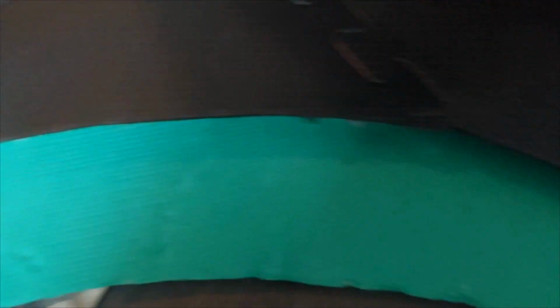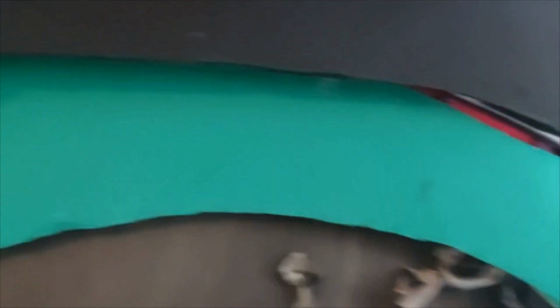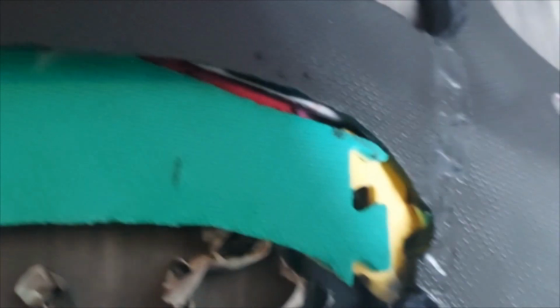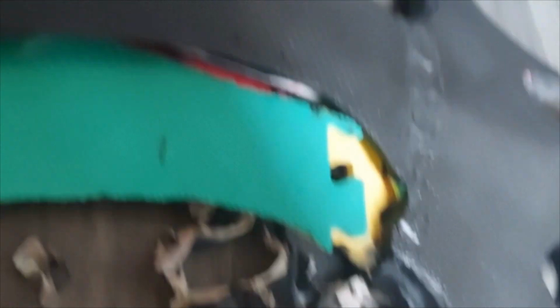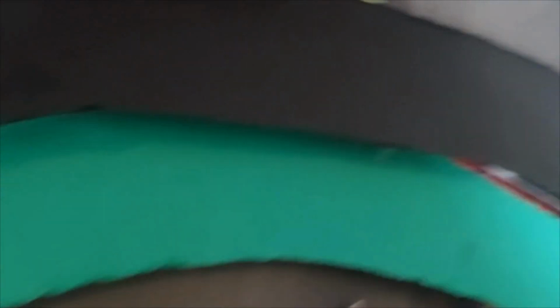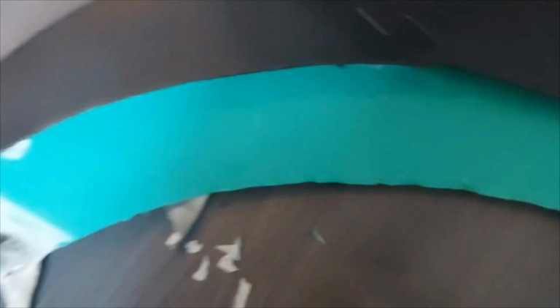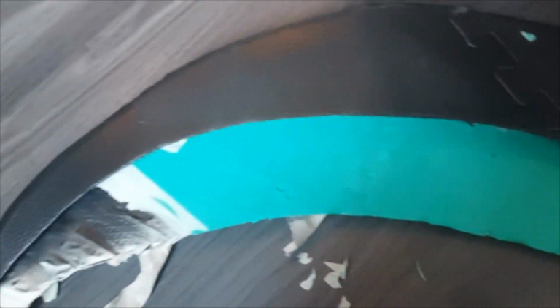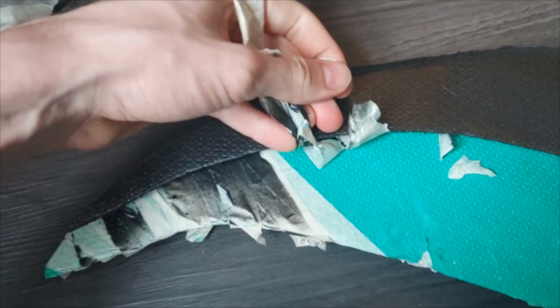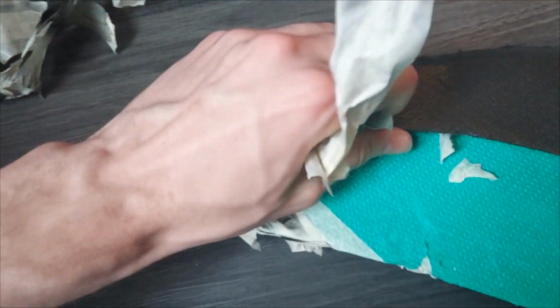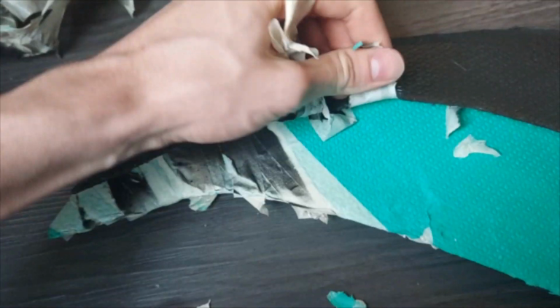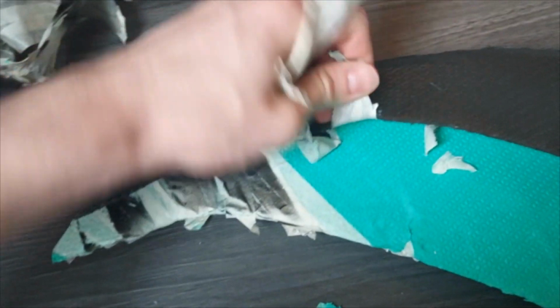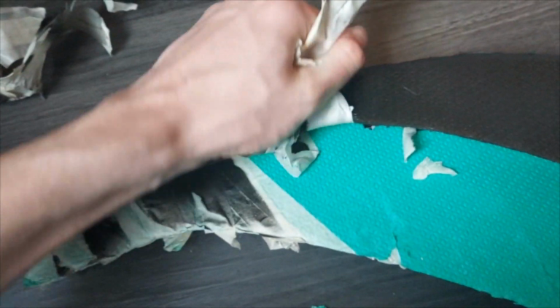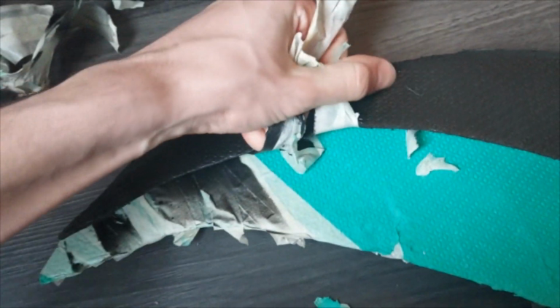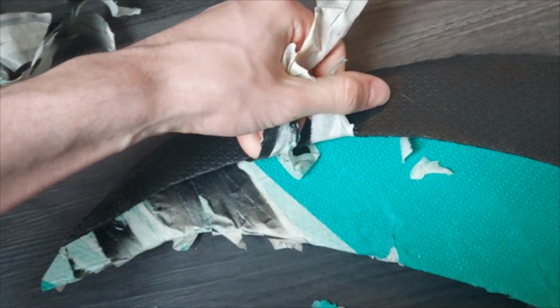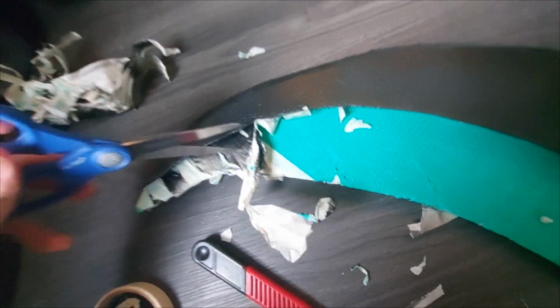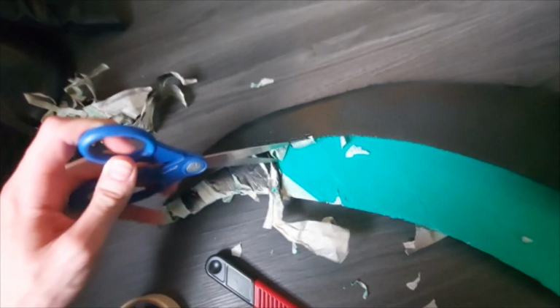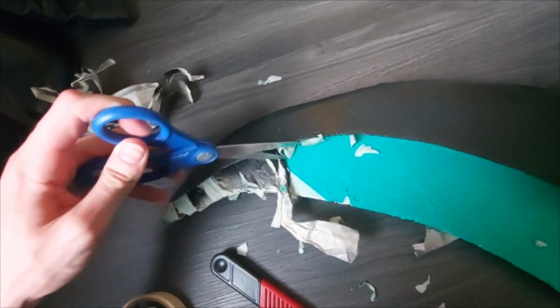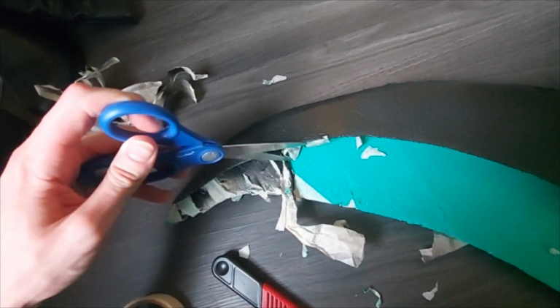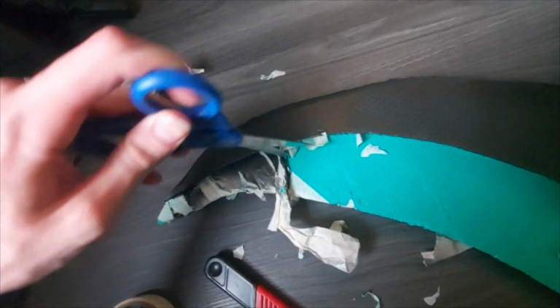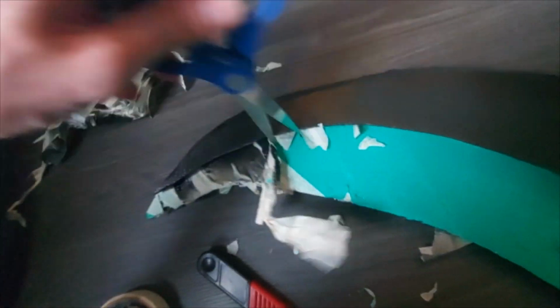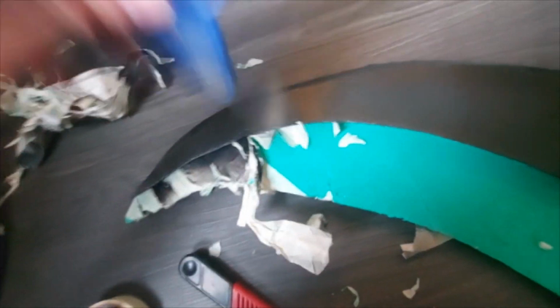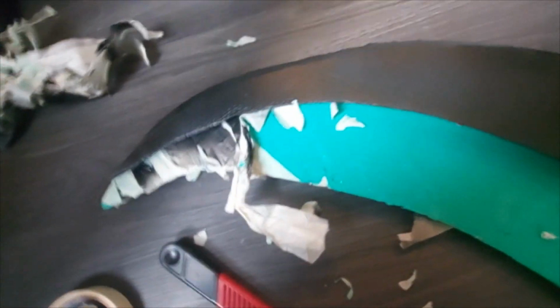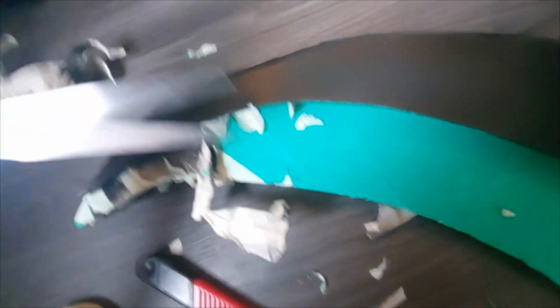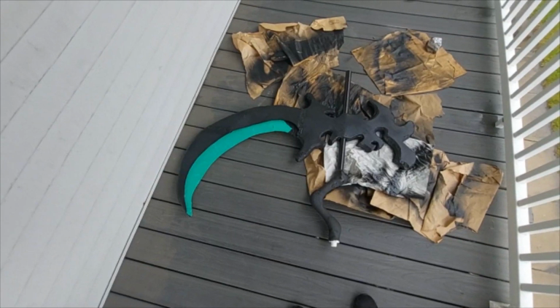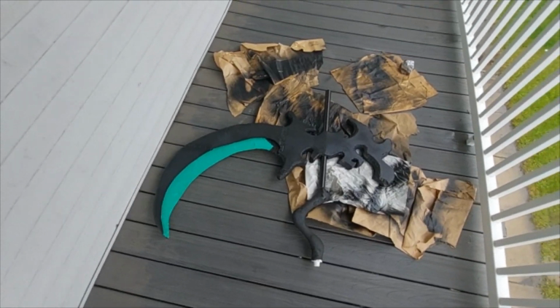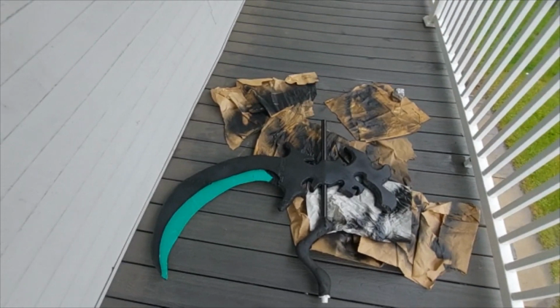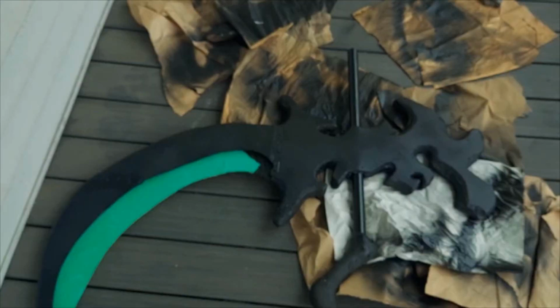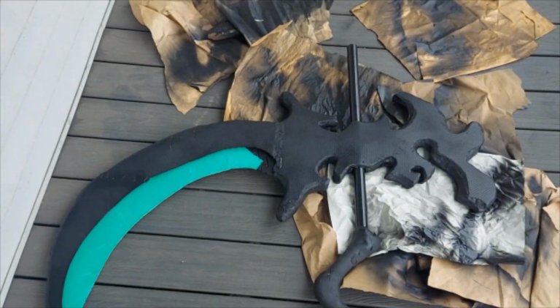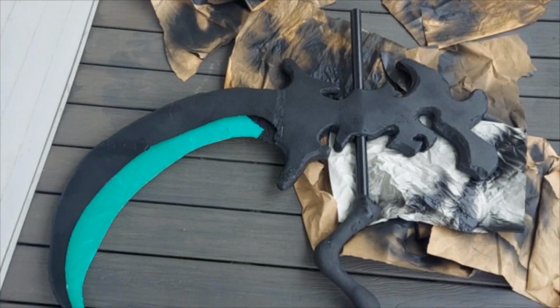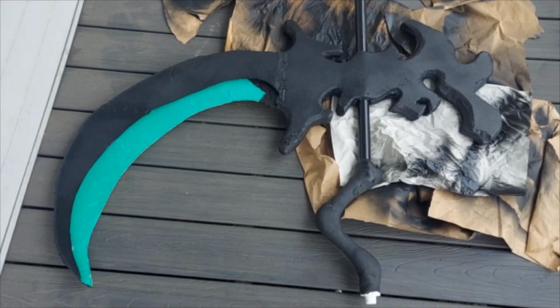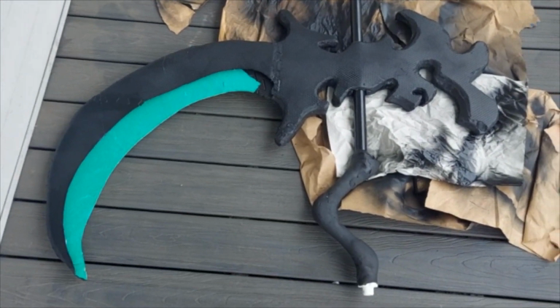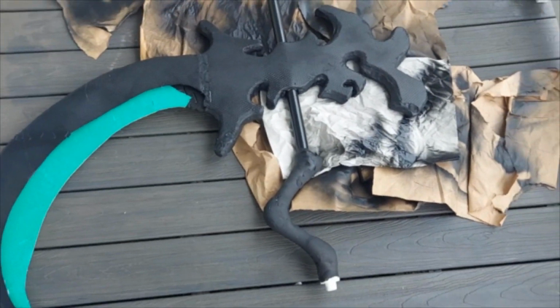After that was done, I just needed to take off the tape, which was way more of a pain in the ass than I thought it would be. After a while though, the head was done and I just needed to finish the rest of the scythe.